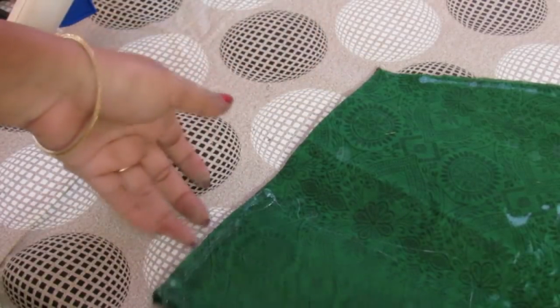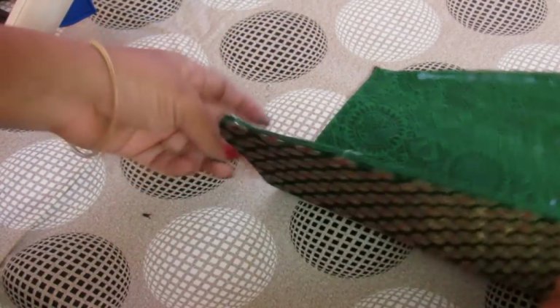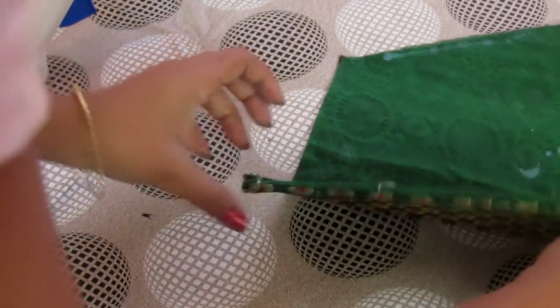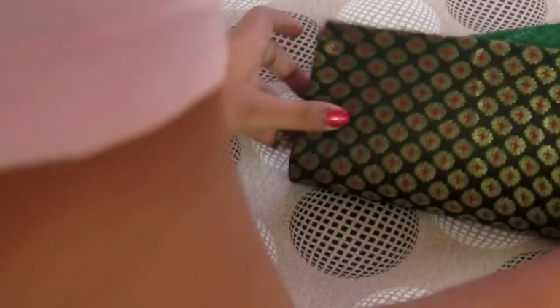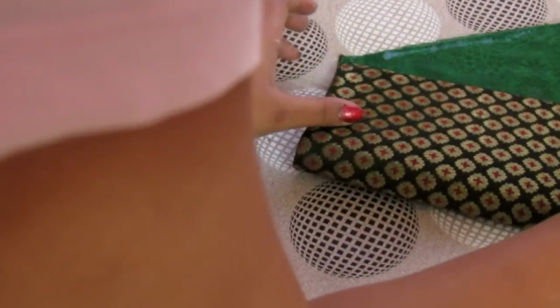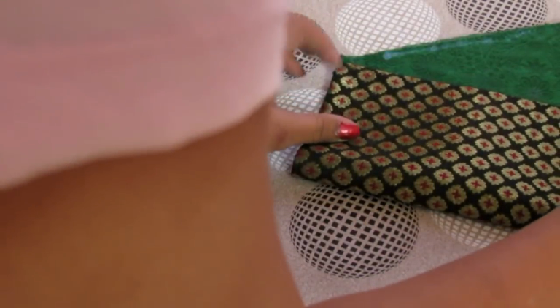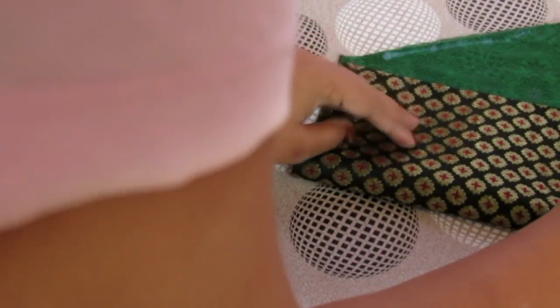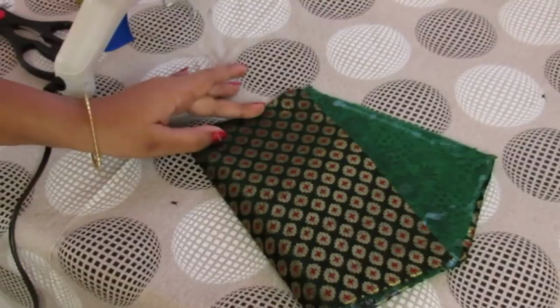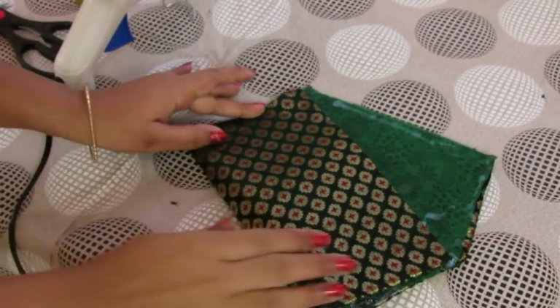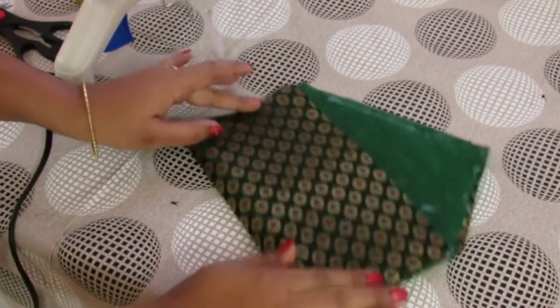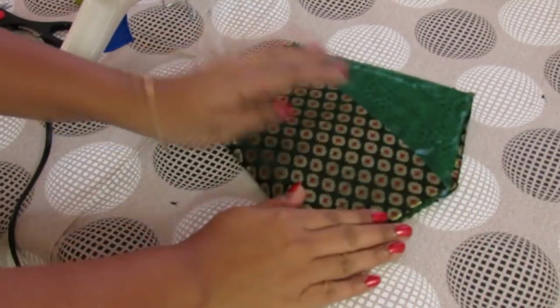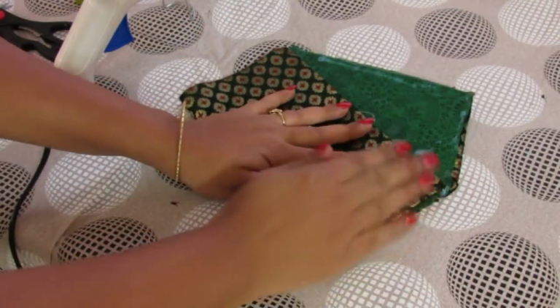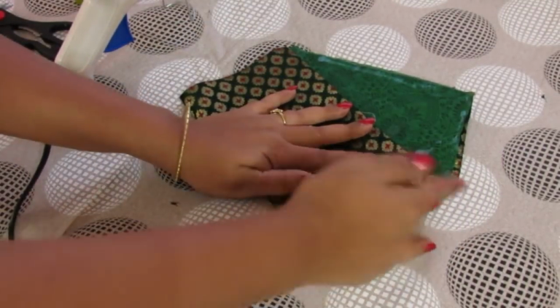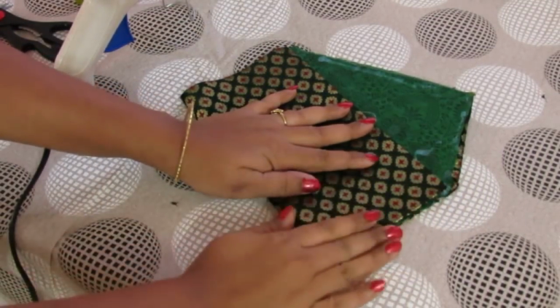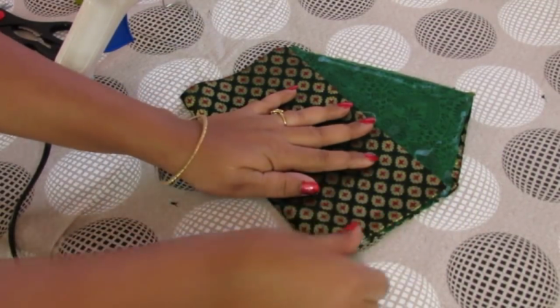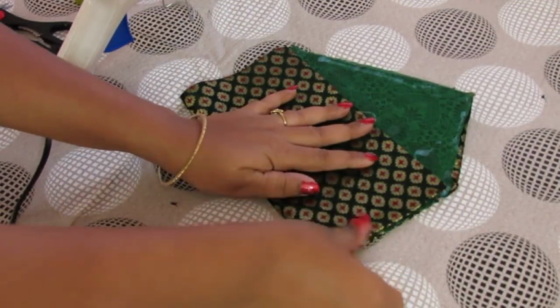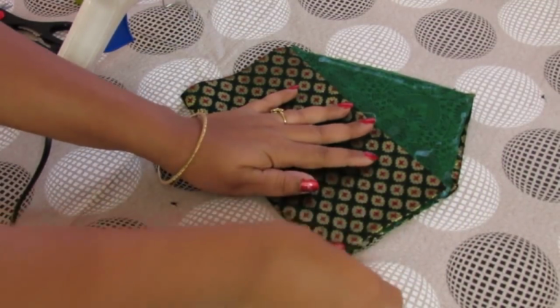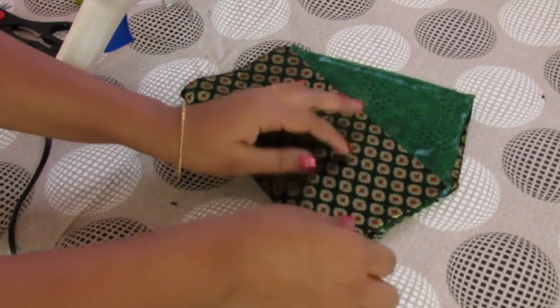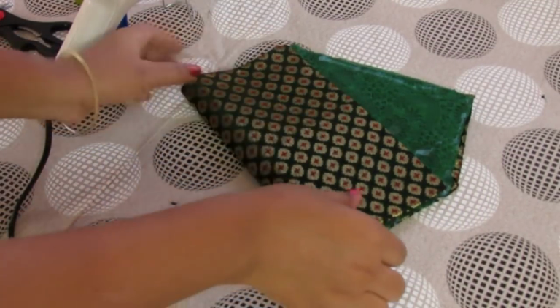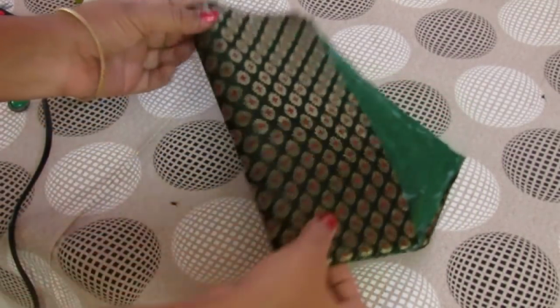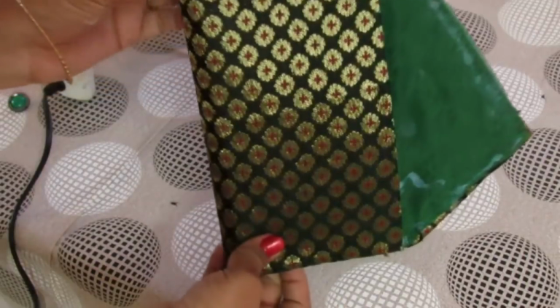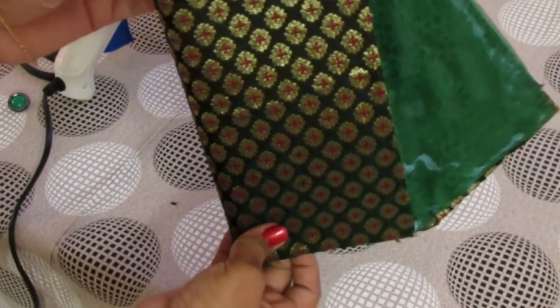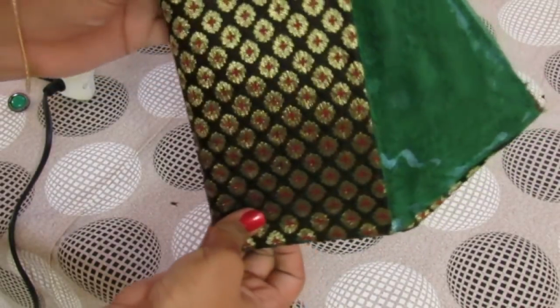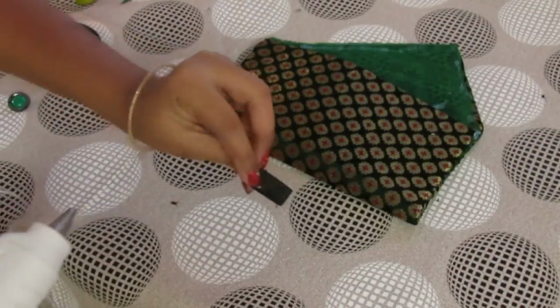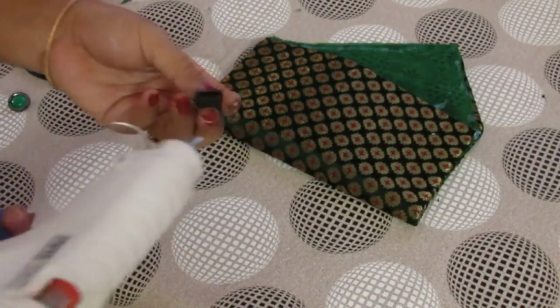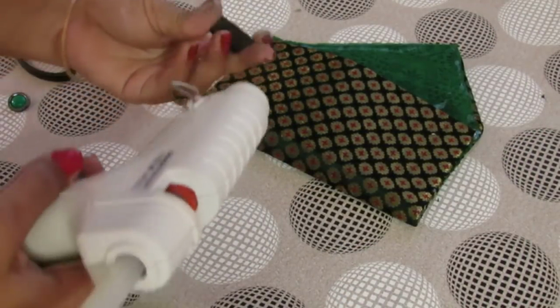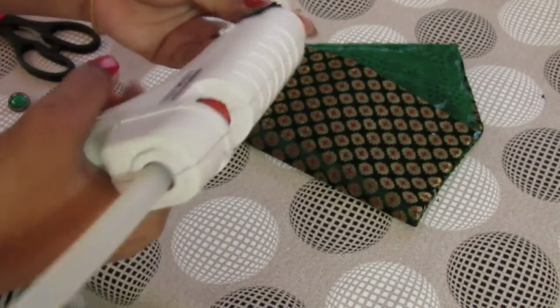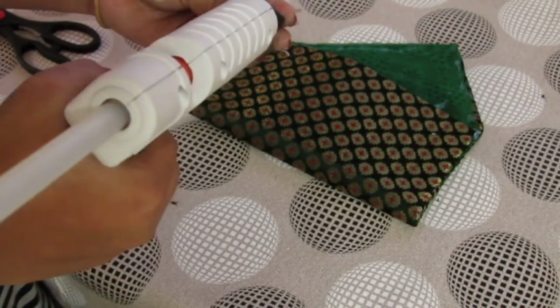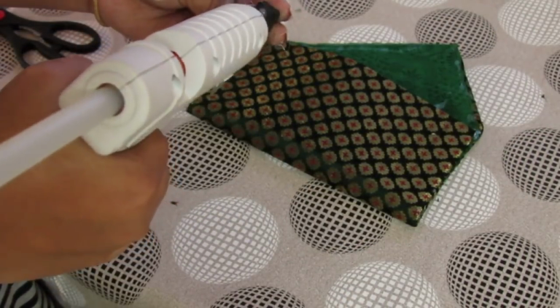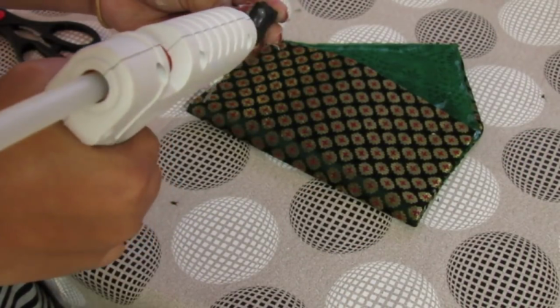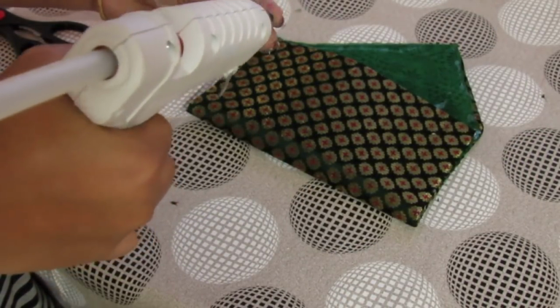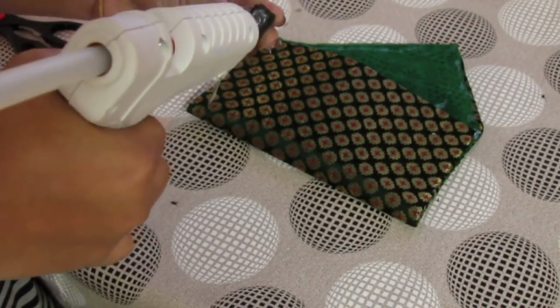After that, we will apply hot glue on both sides at the corners and fold it properly. Now take a velcro and stick it like this.